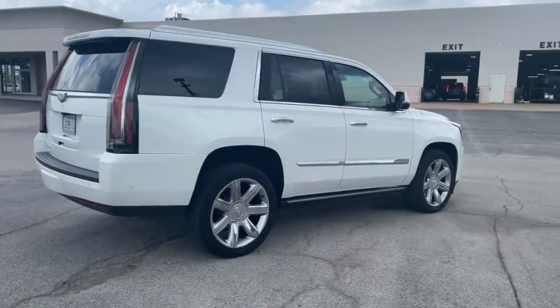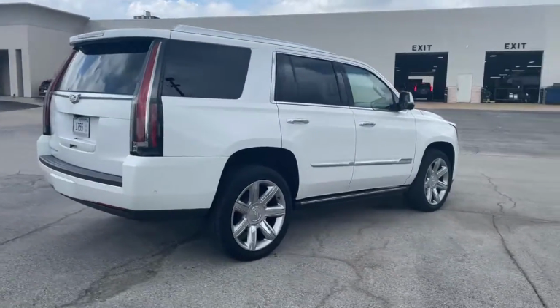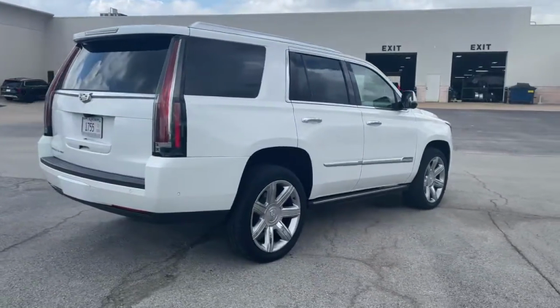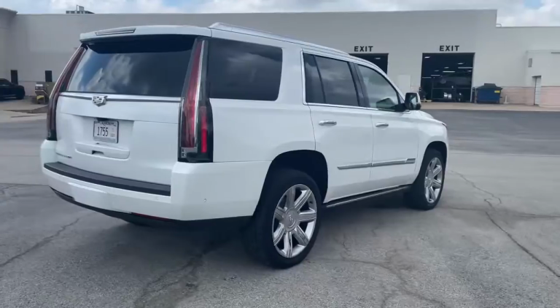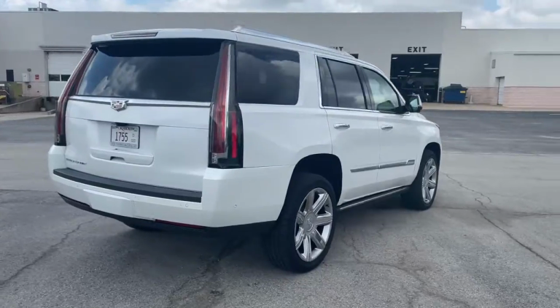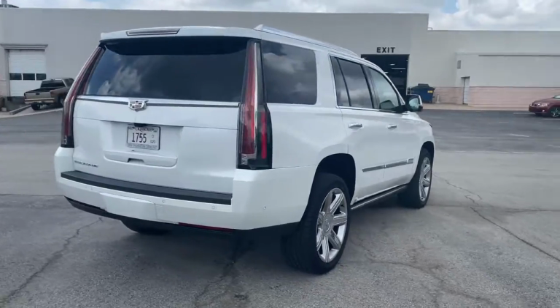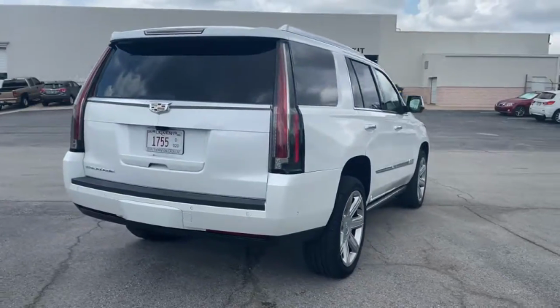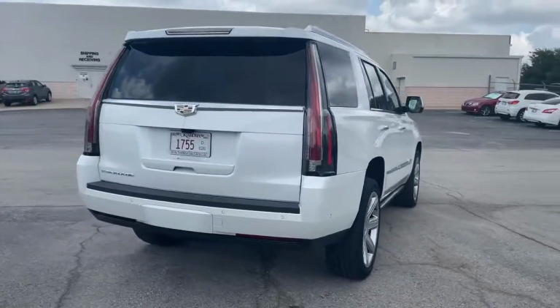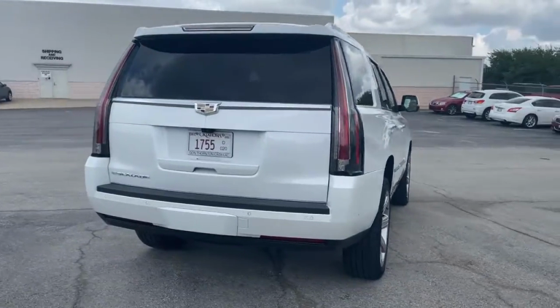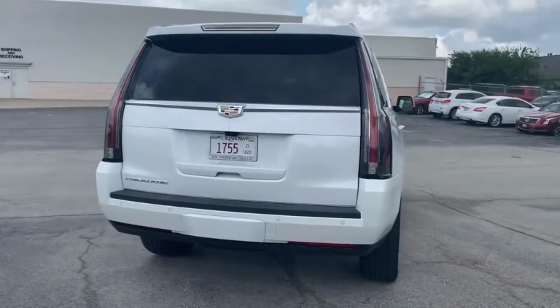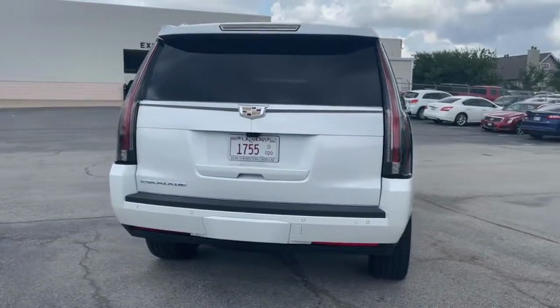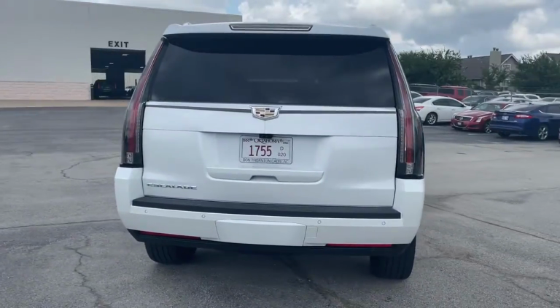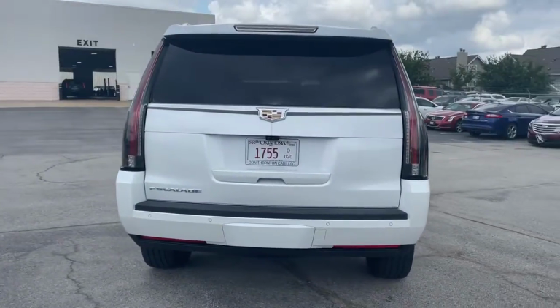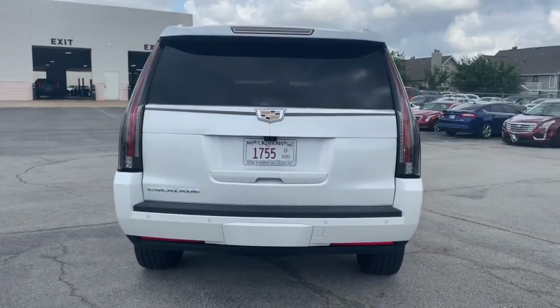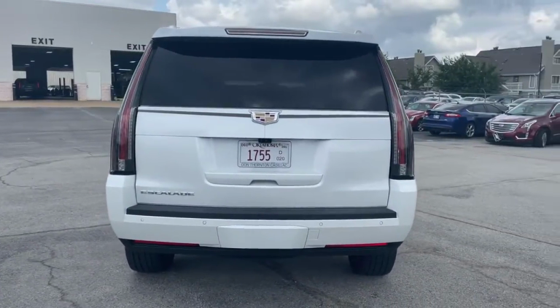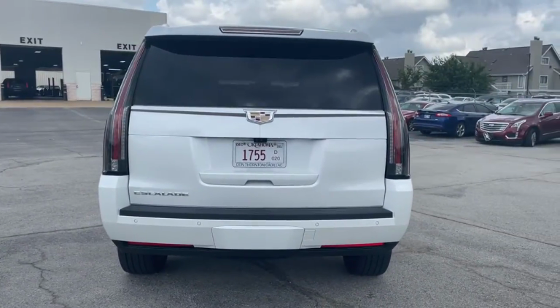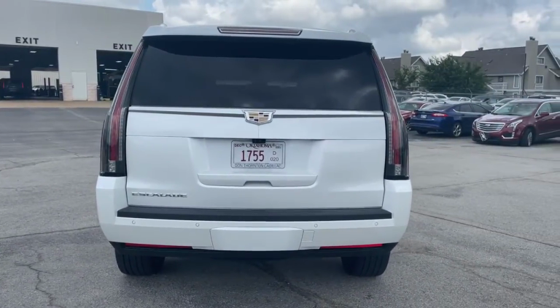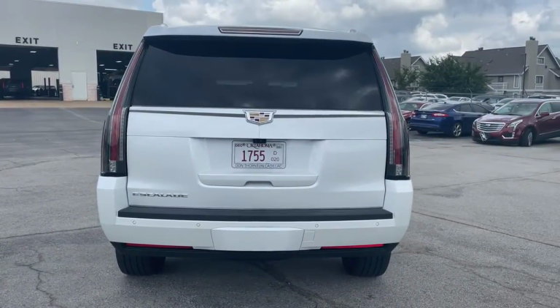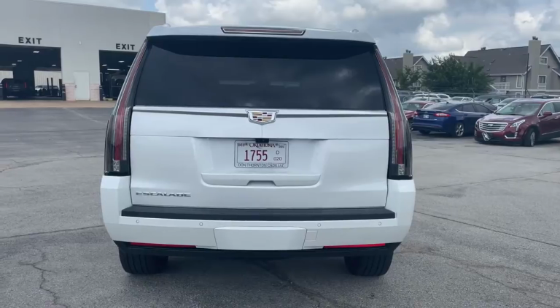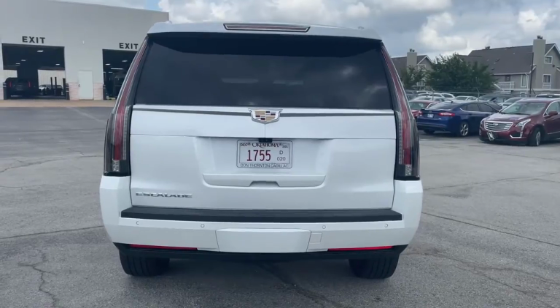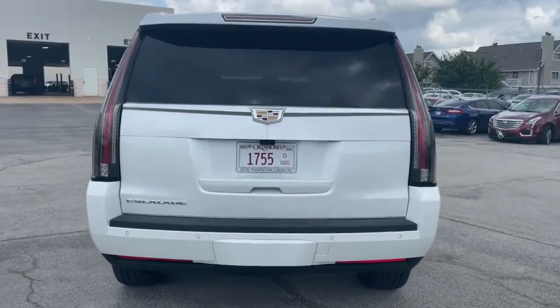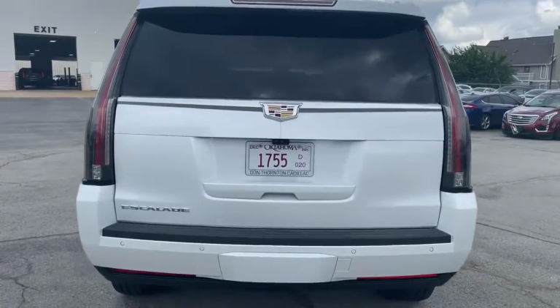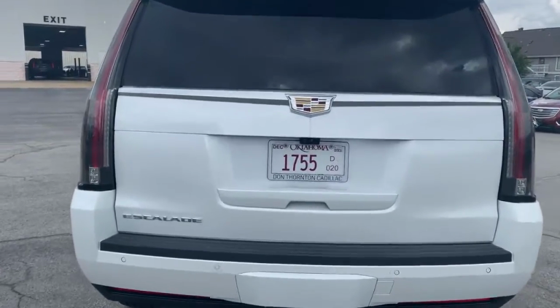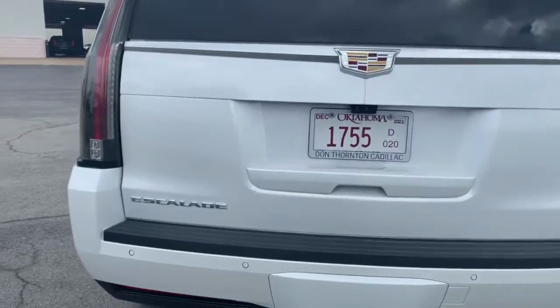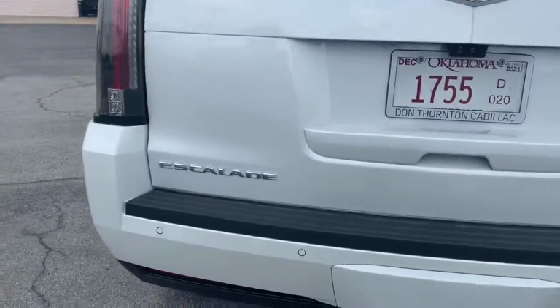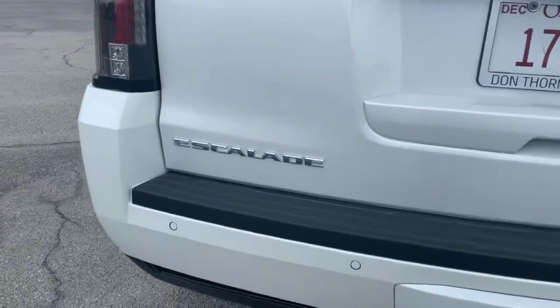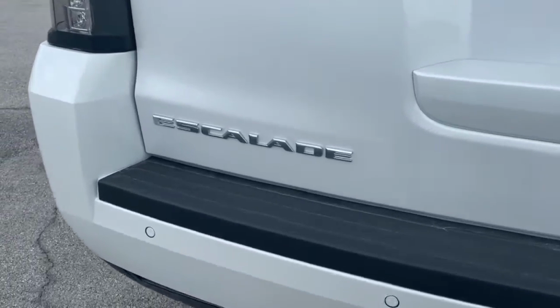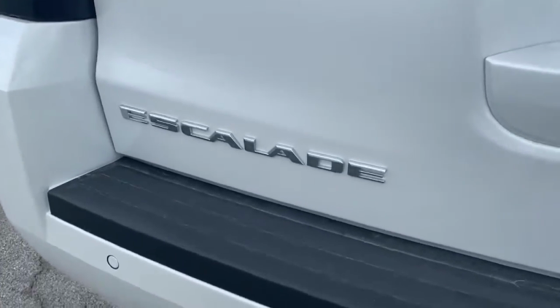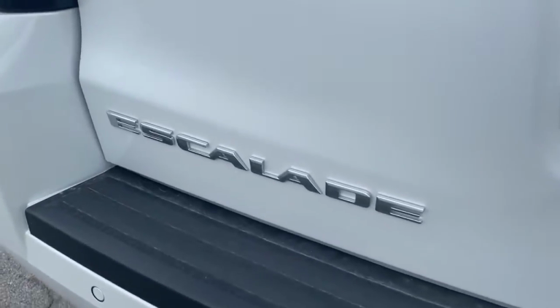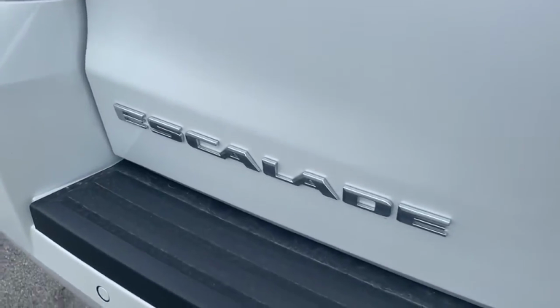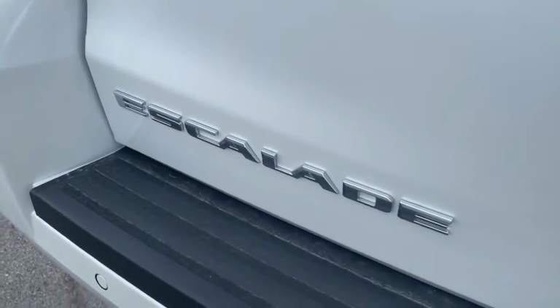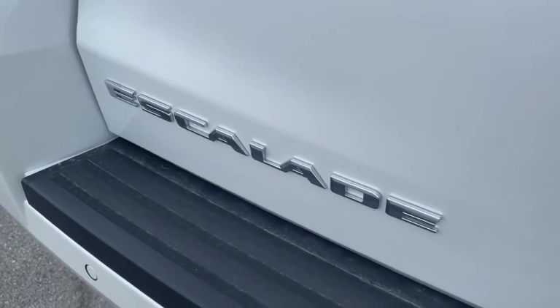Sculpted lines and a quiet cabin soothe your mind, while the latest safety and infotainment tech keeps you secure, focused, and entertained. All you need to do is relax and enjoy the ride.